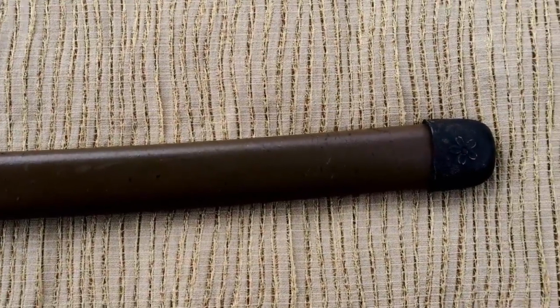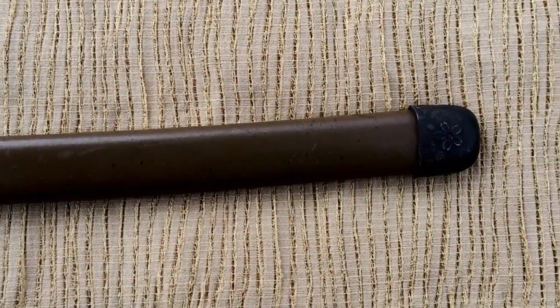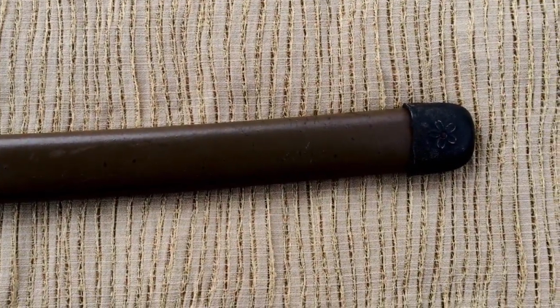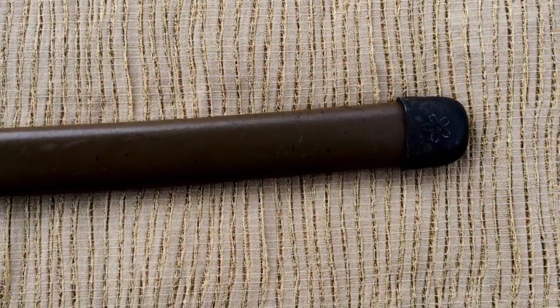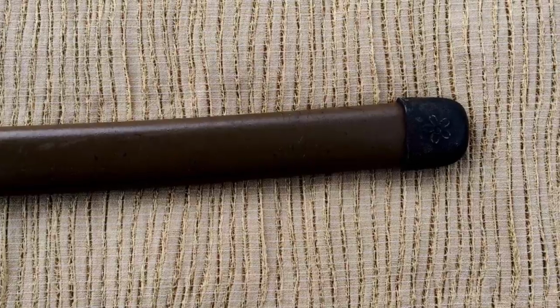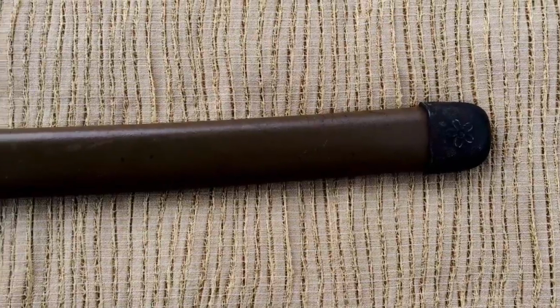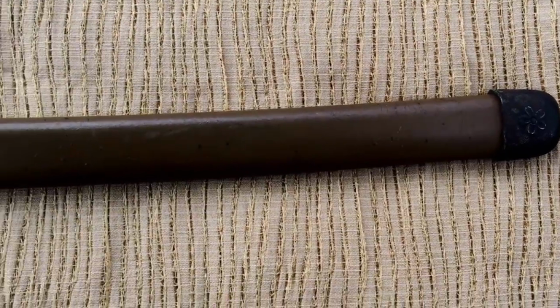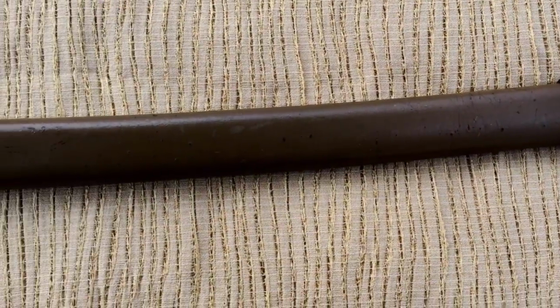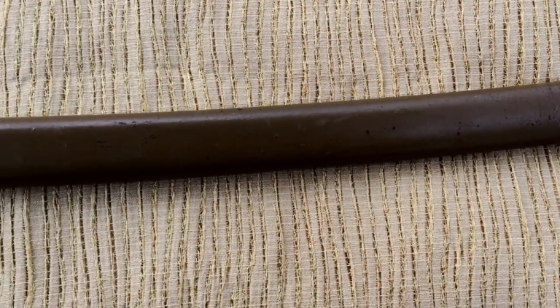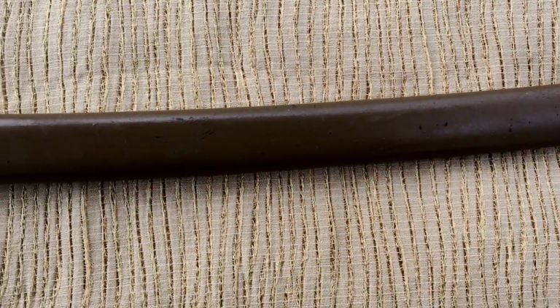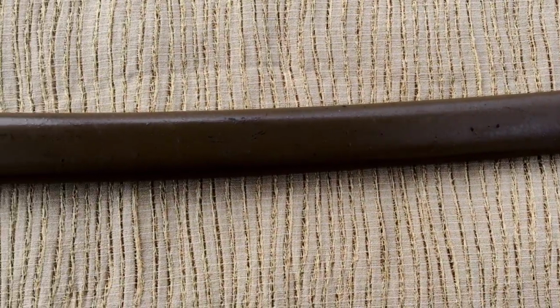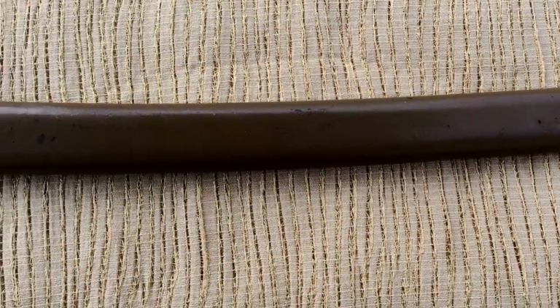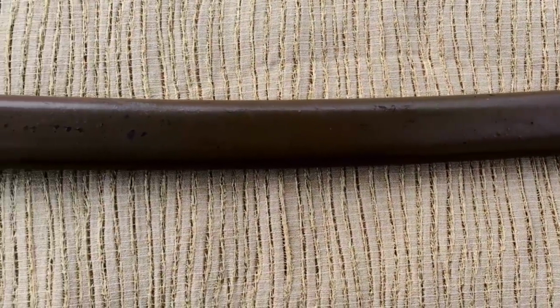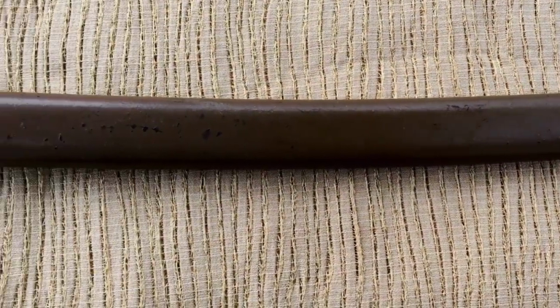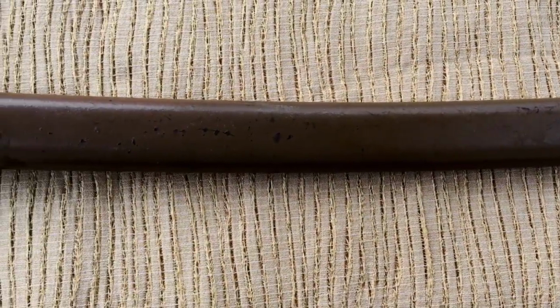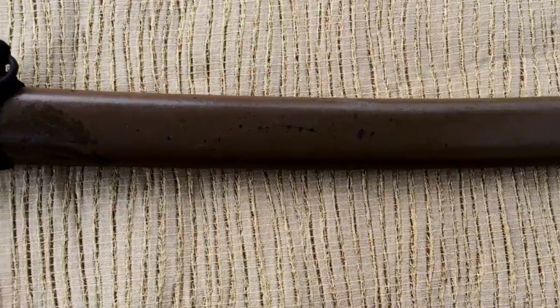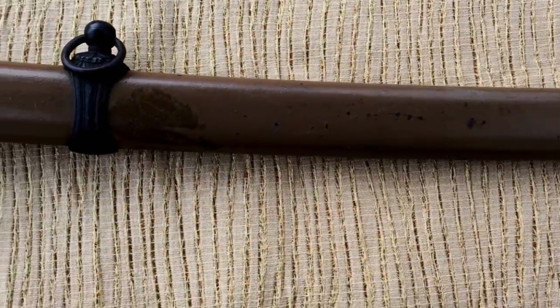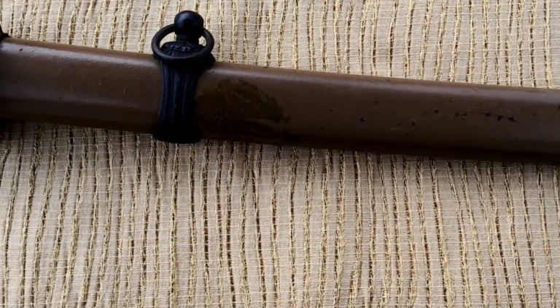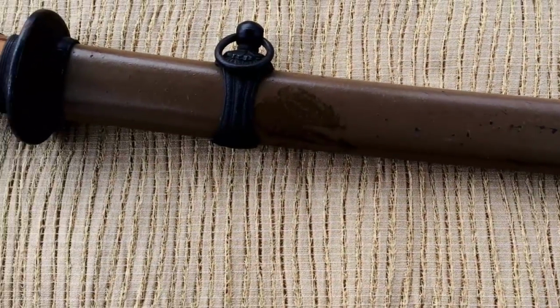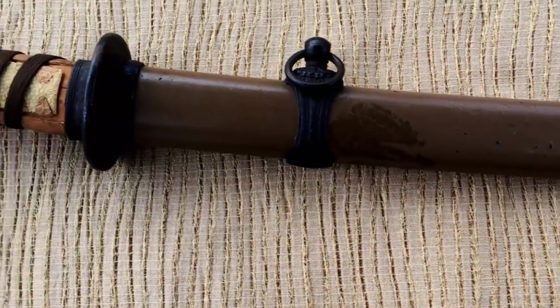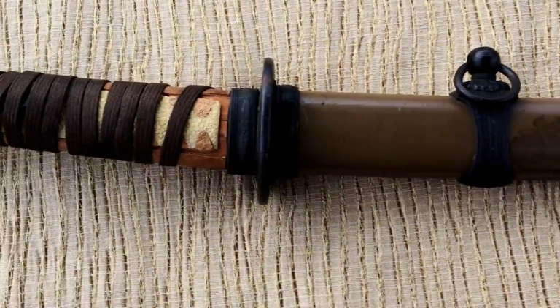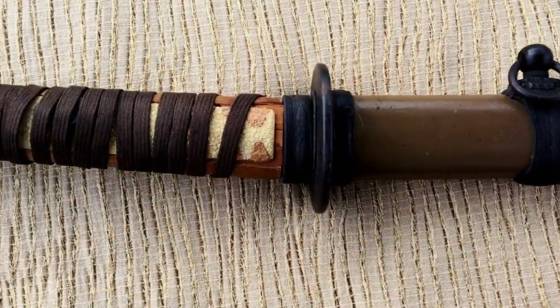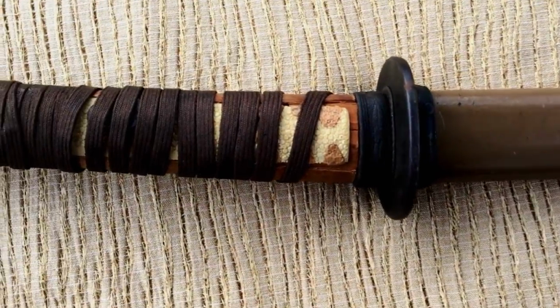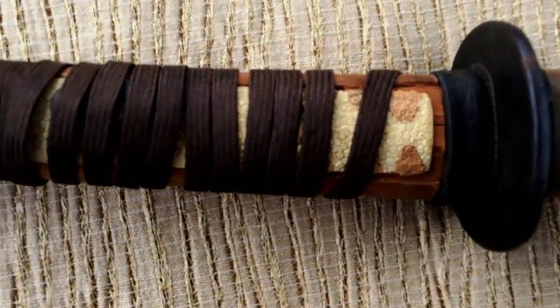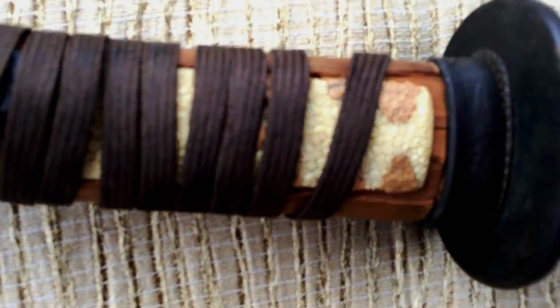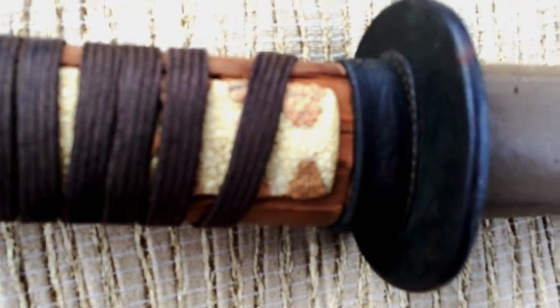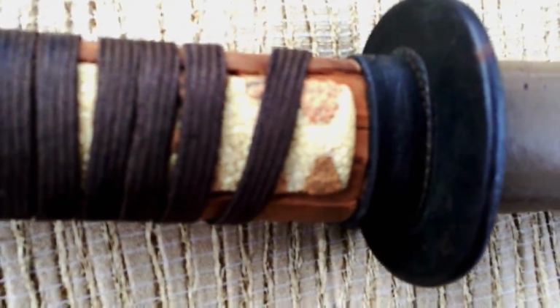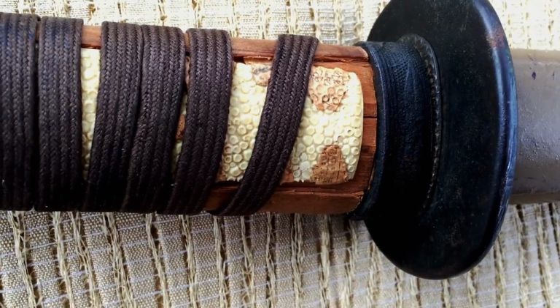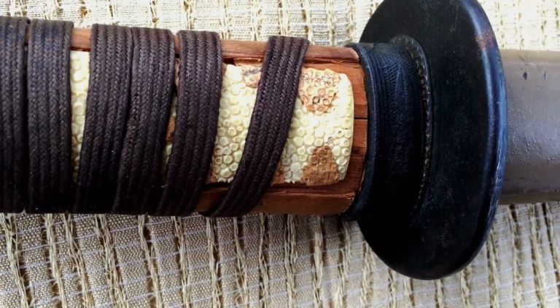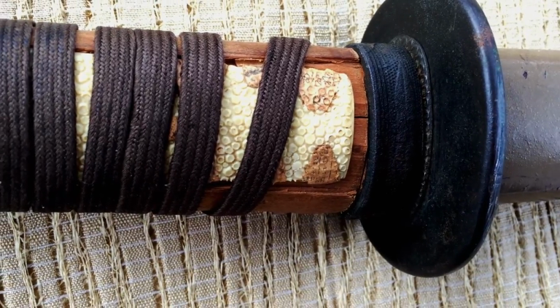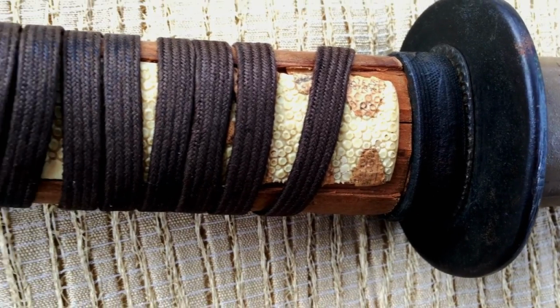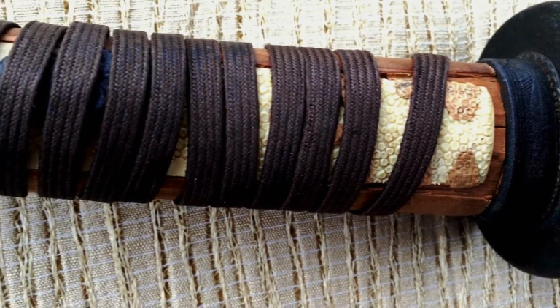Lots of little paint chips and pings and dings in the paint or the coating on the scabbard. No major dings or anything that prevents it from functioning as a scabbard. The push button doesn't work to release — the latch release. That's likely something that could be remedied if it were refitted or restored properly.